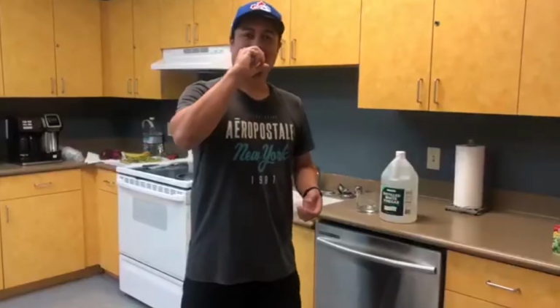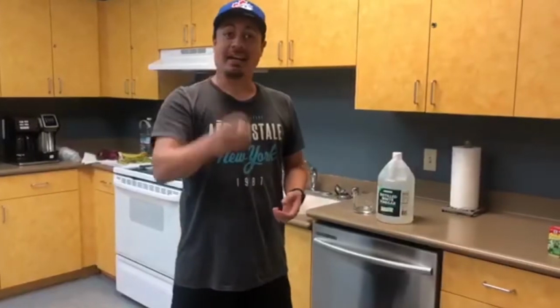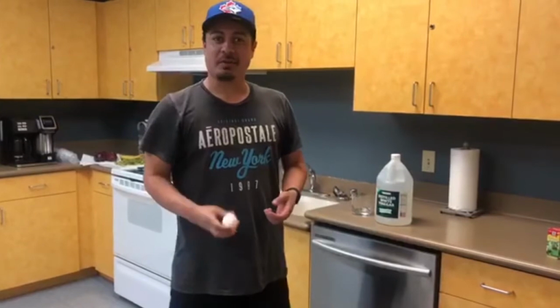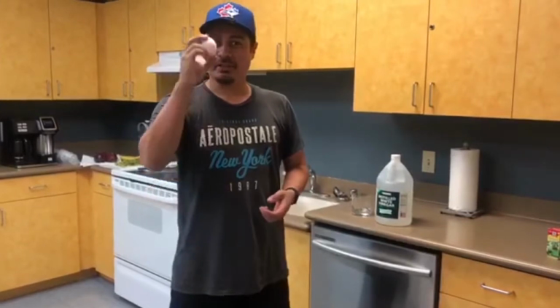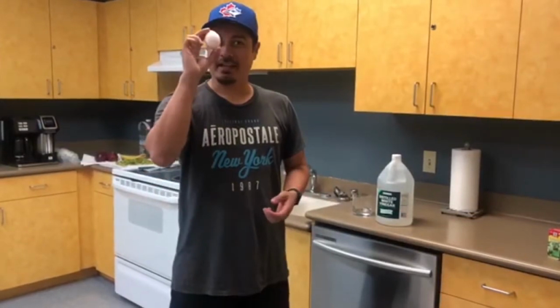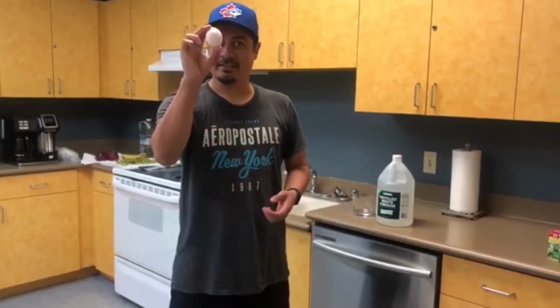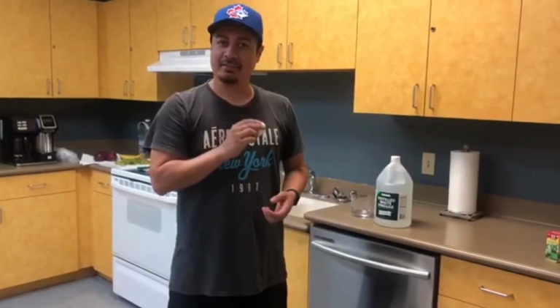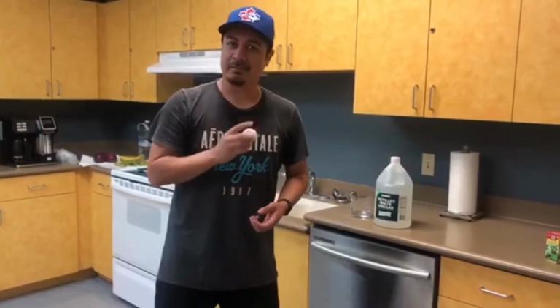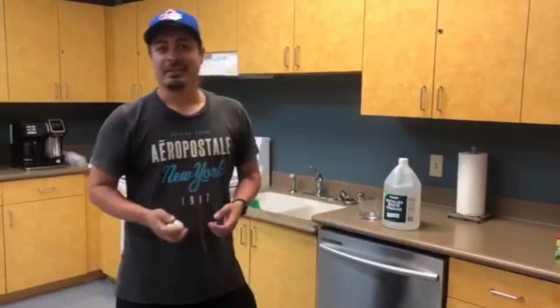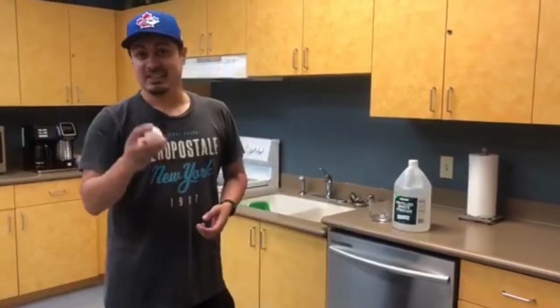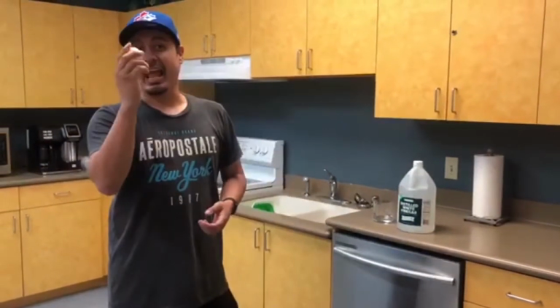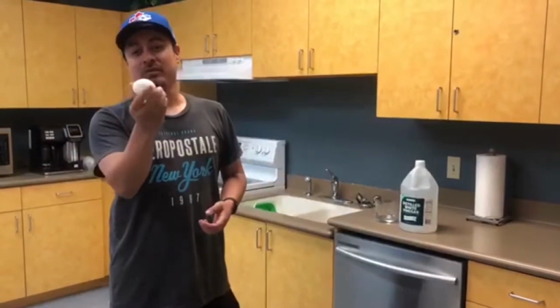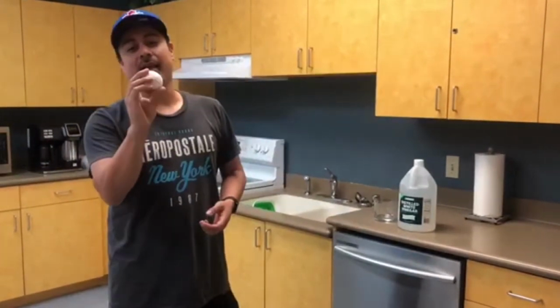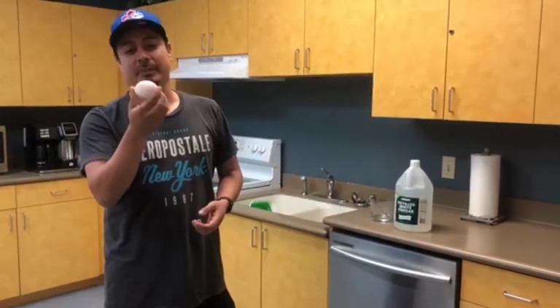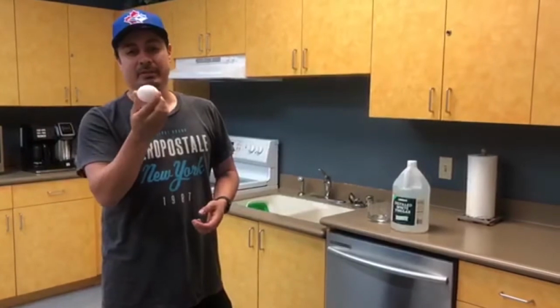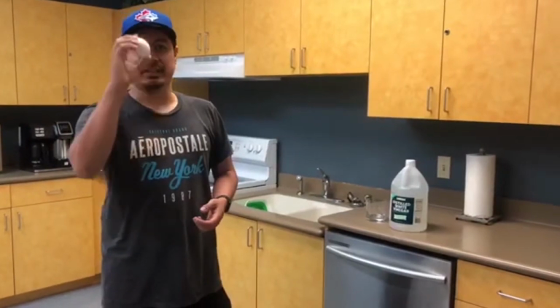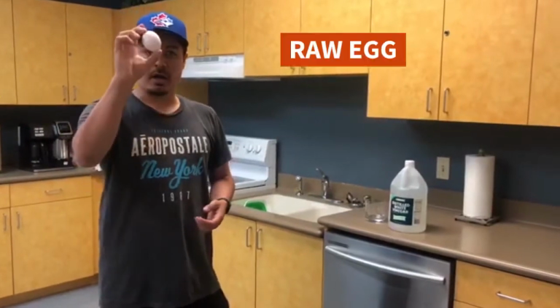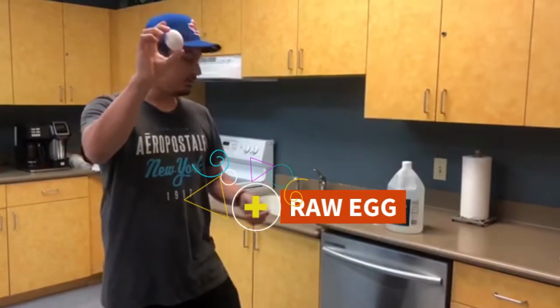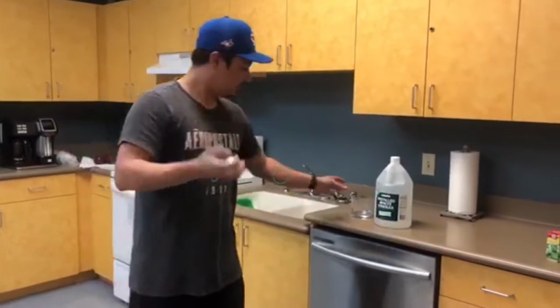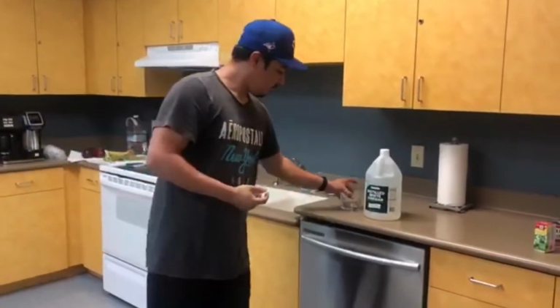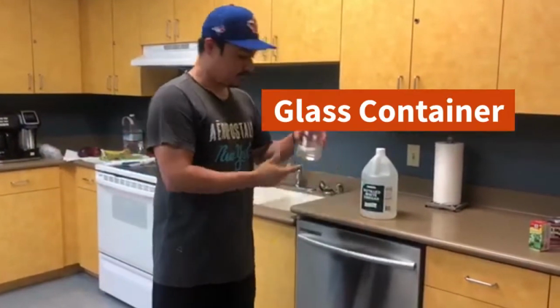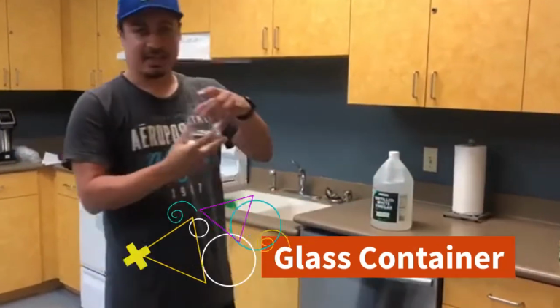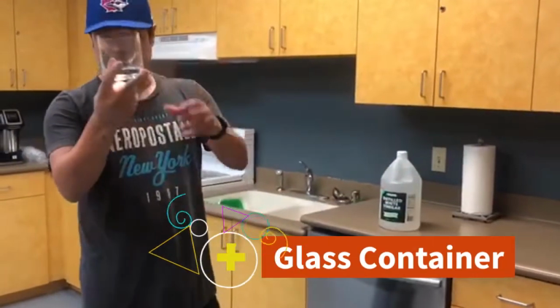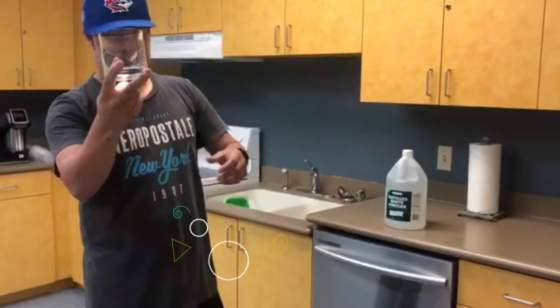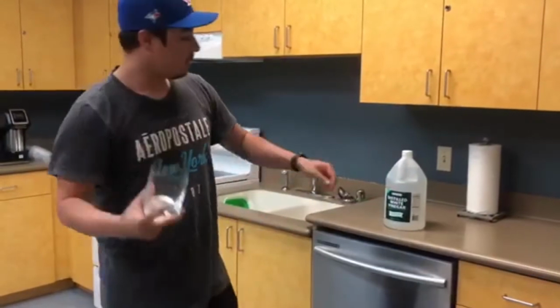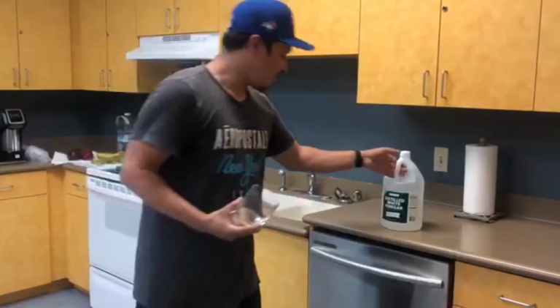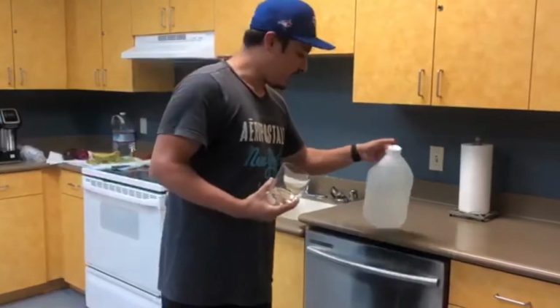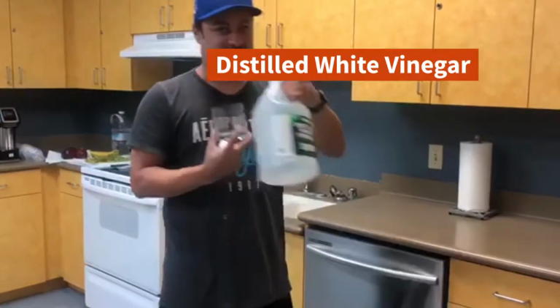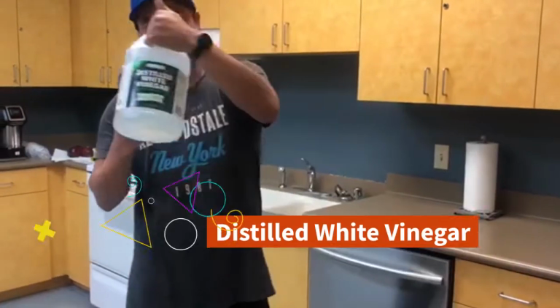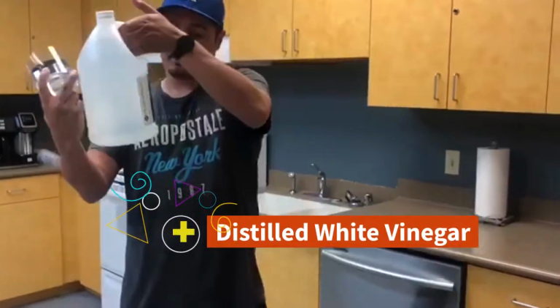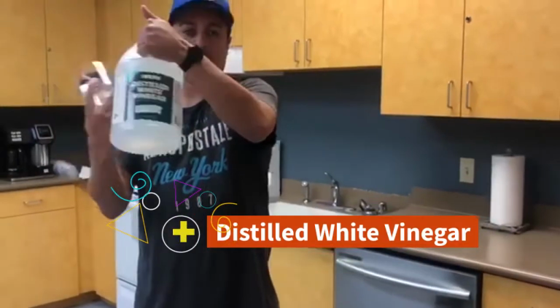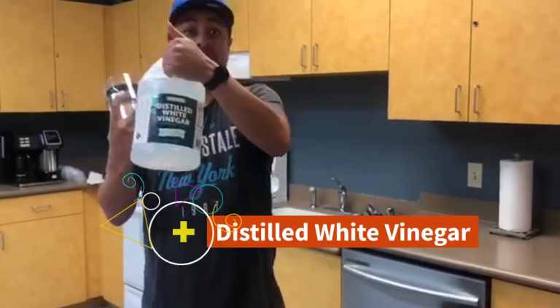Hey guys, hopefully you're having an egg-cellent day today! This is our bouncy egg experiment. All you need is a raw egg, a glass container, and some regular distilled white vinegar.